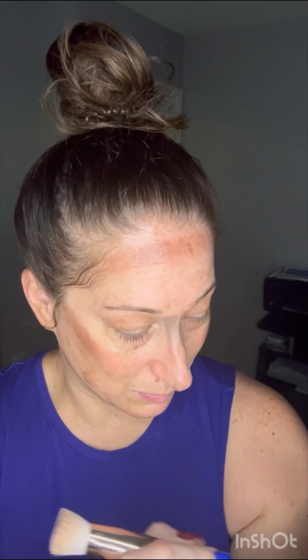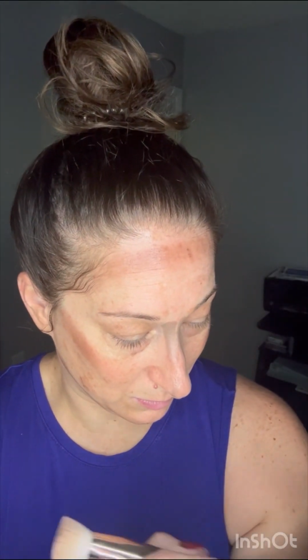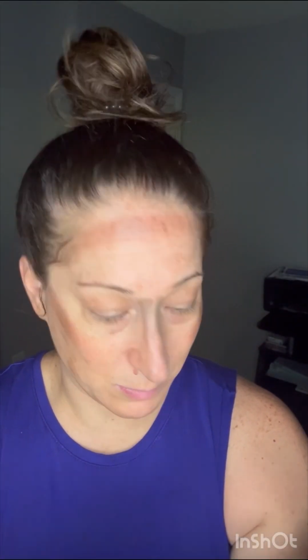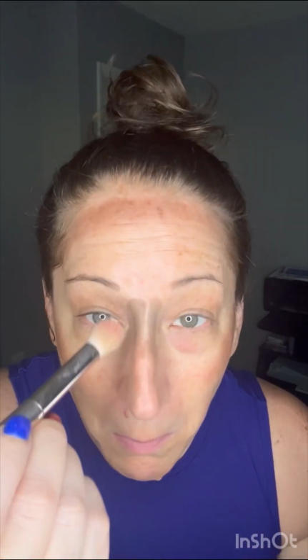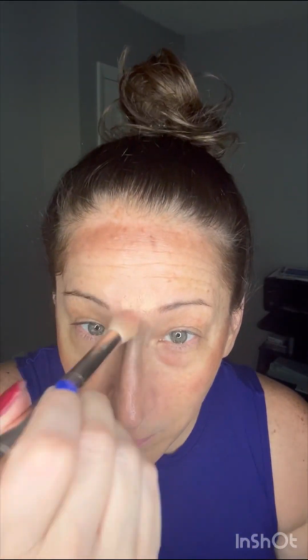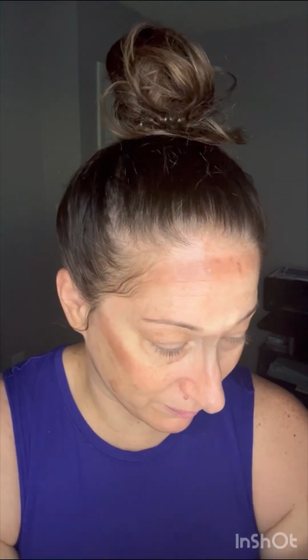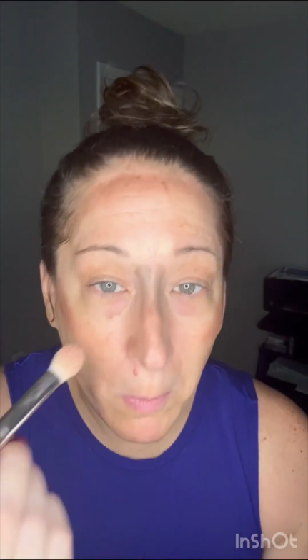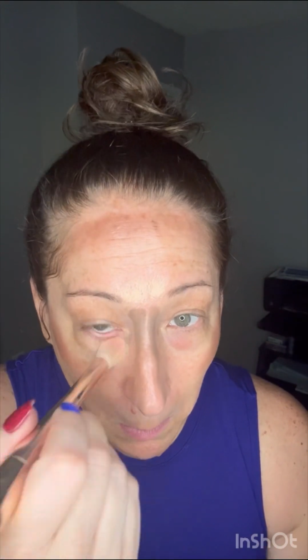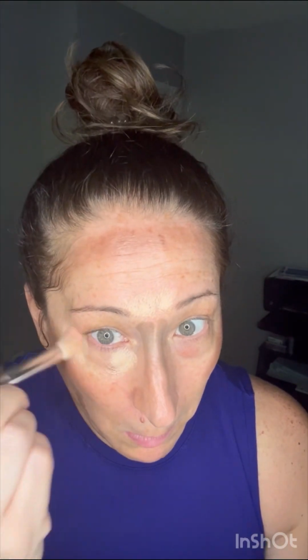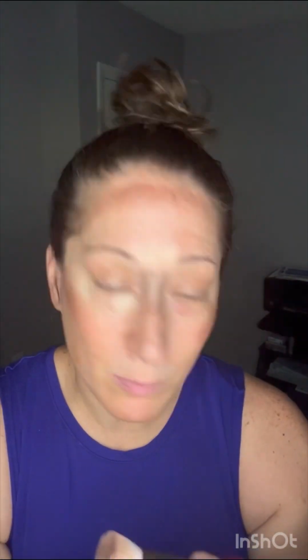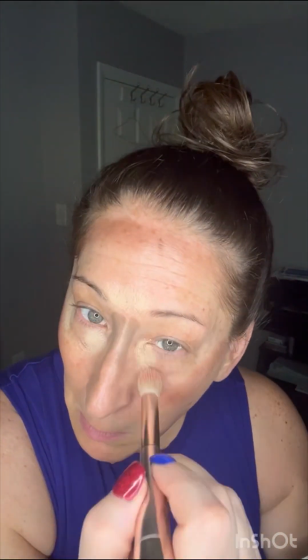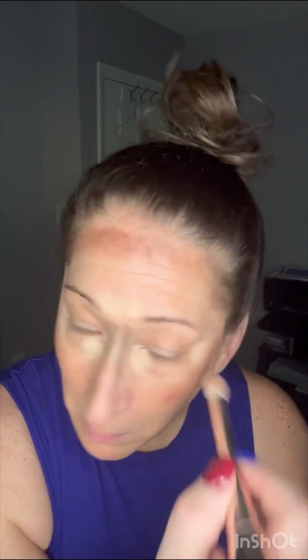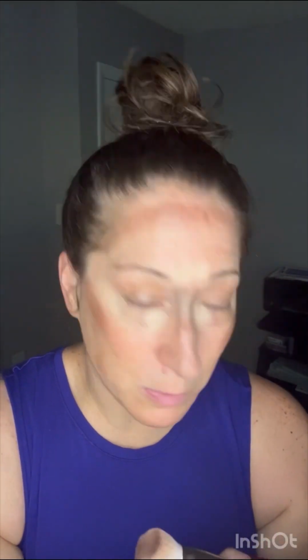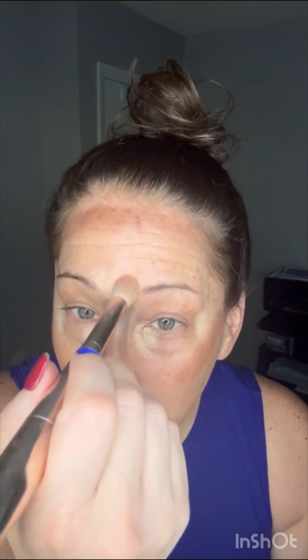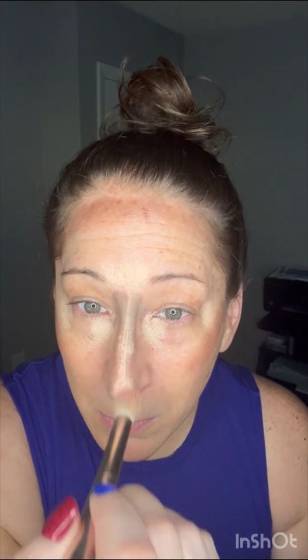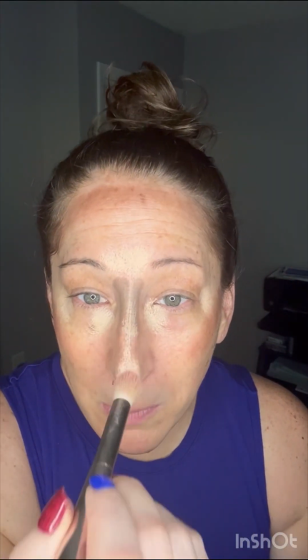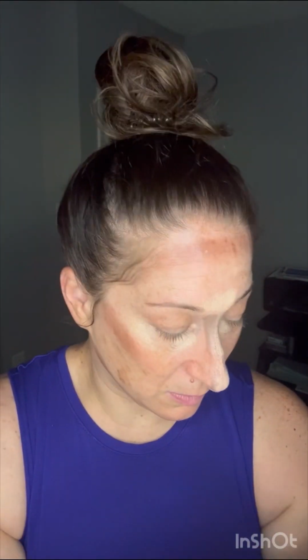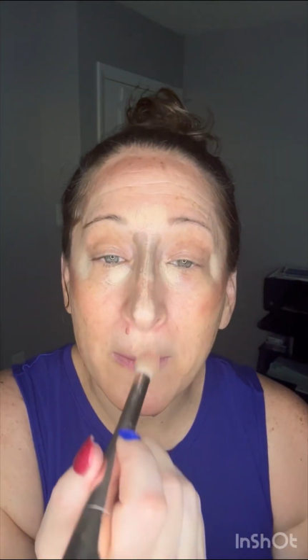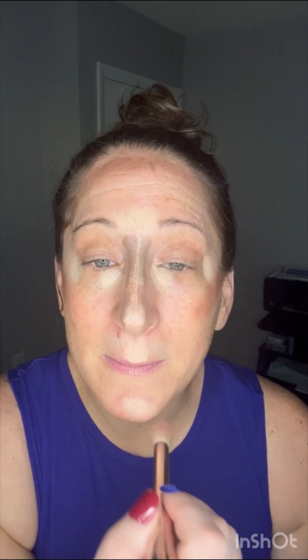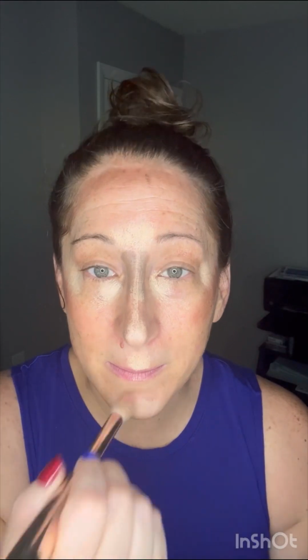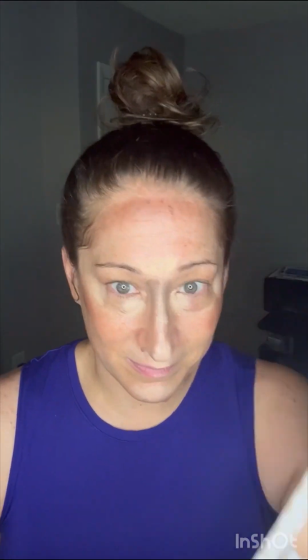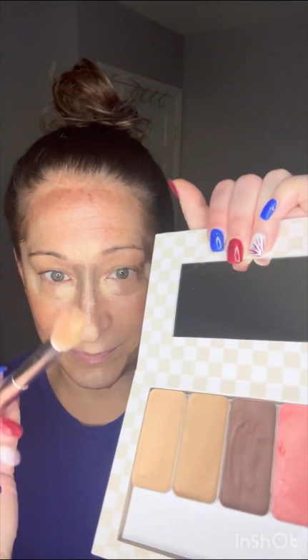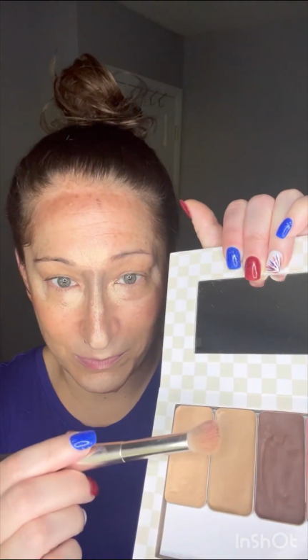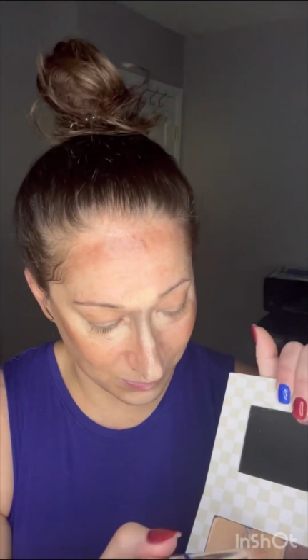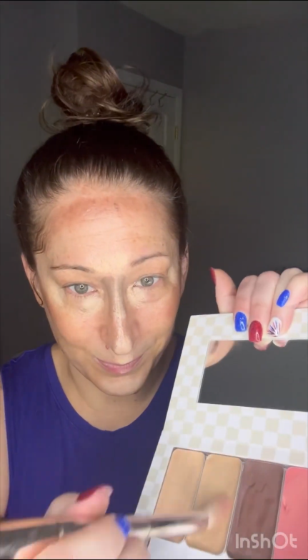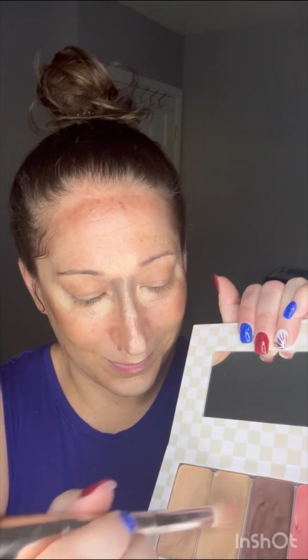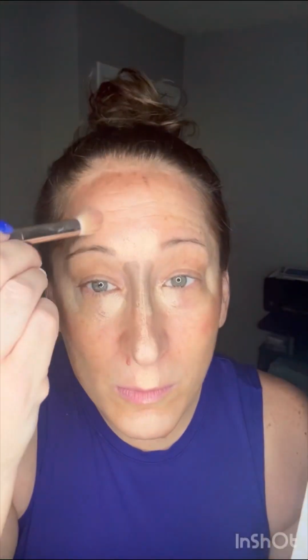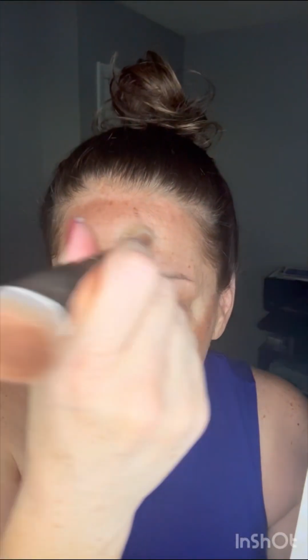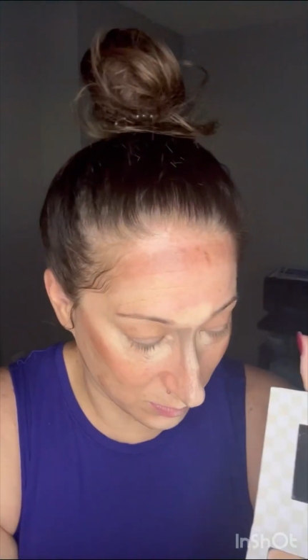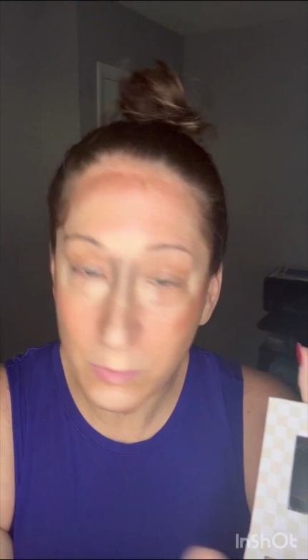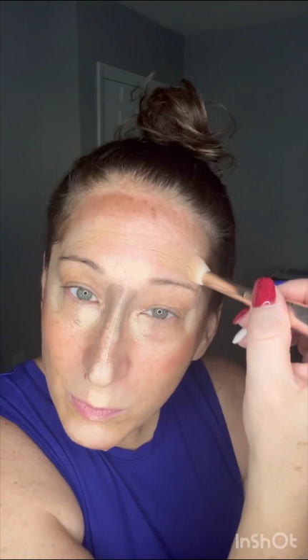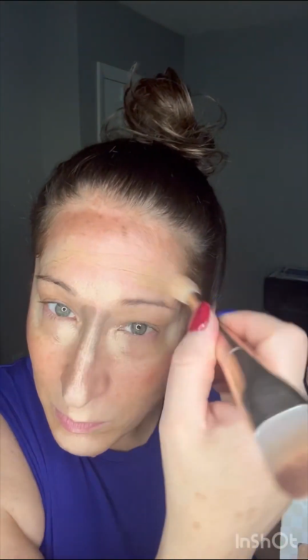Next I'm going to go in with my concealer using the other side of my detail brush — inner and outer corner of my eyes, down the center of my nose, cupid's bow, and of course my chin. Then I'm going to go into my foundation and apply it everywhere else.